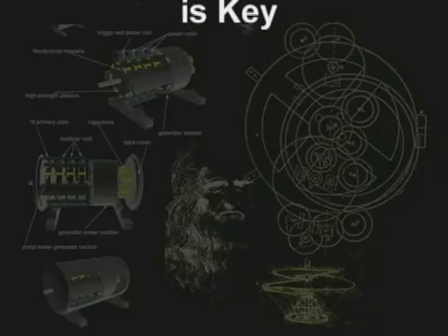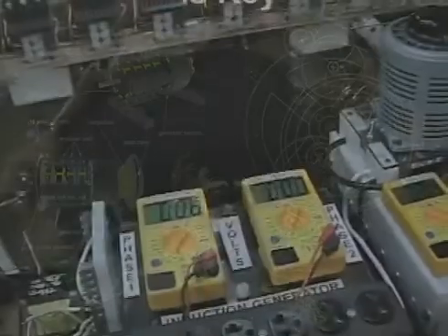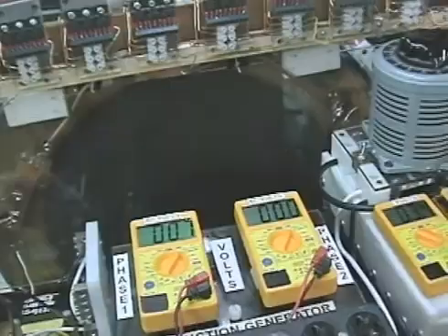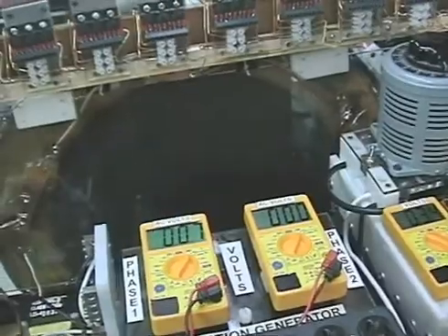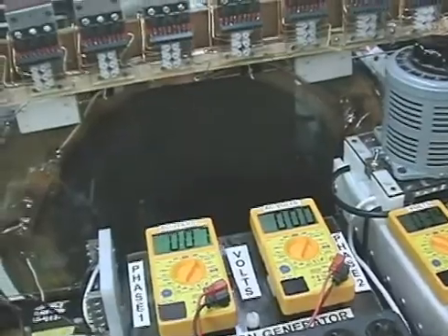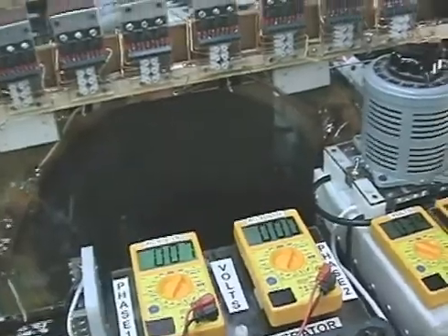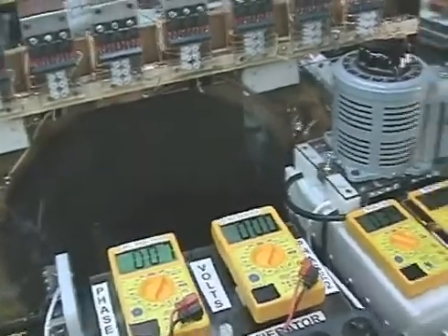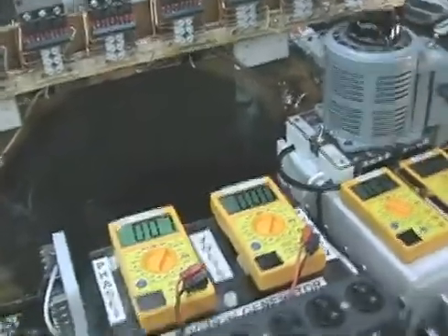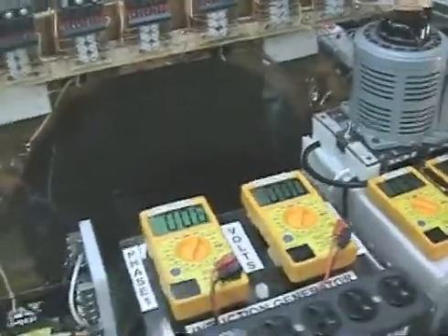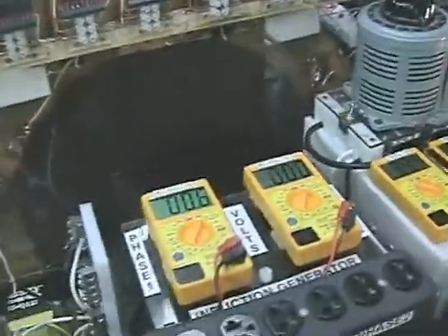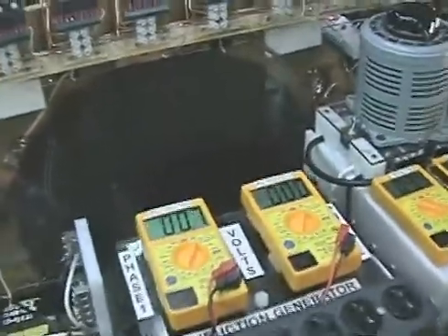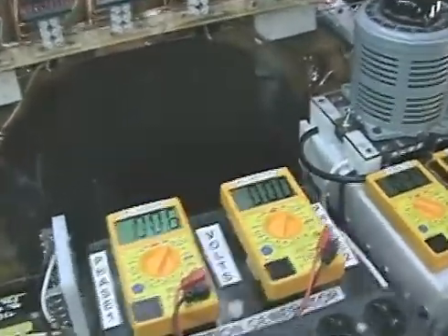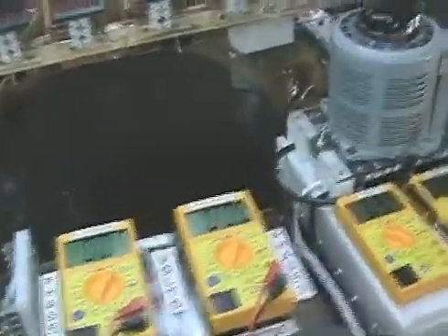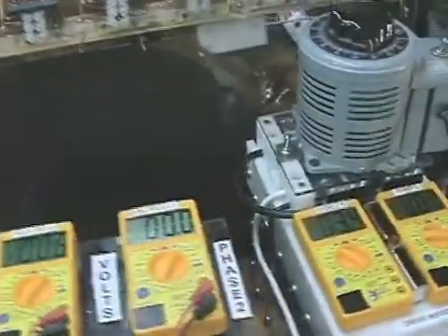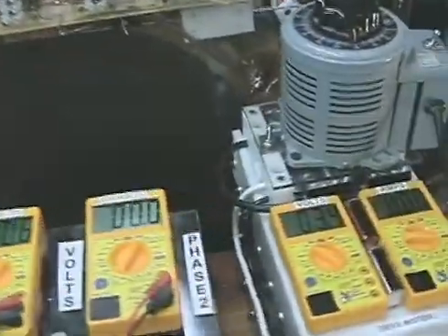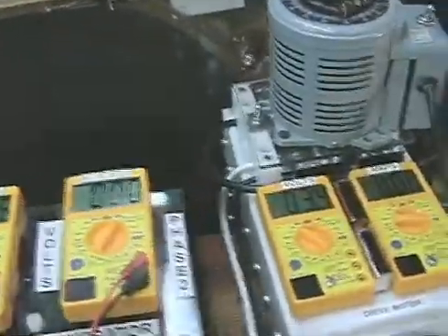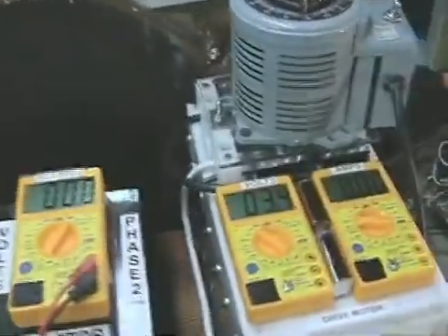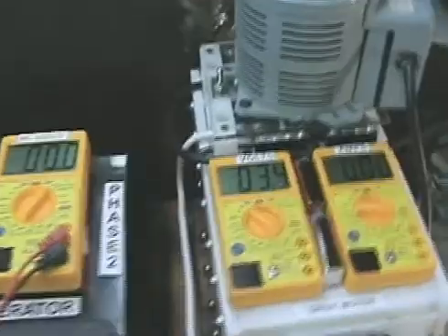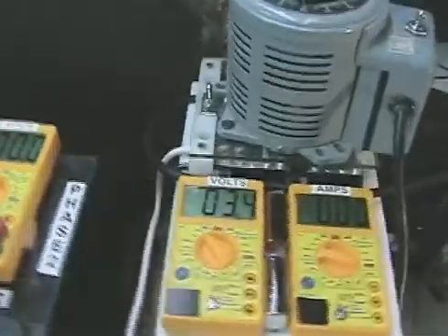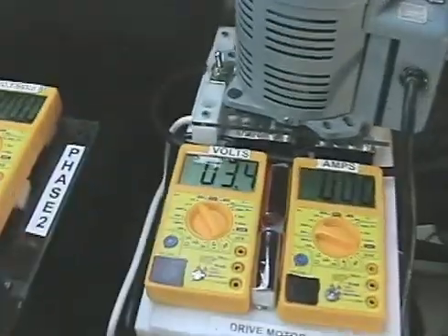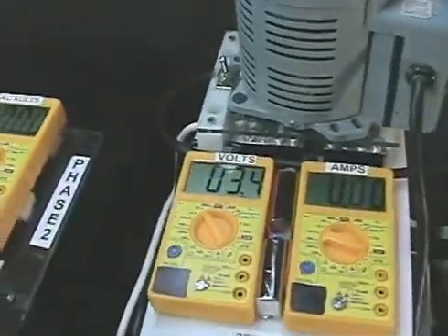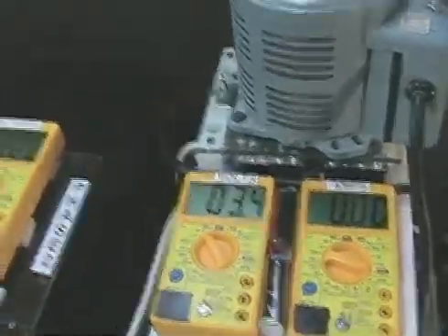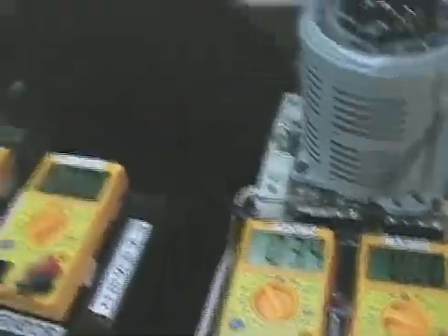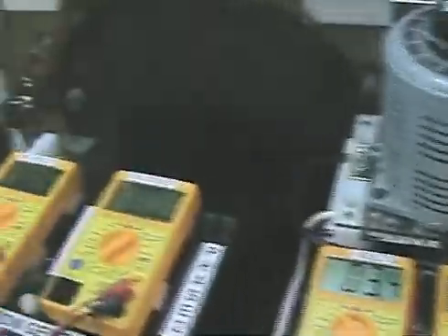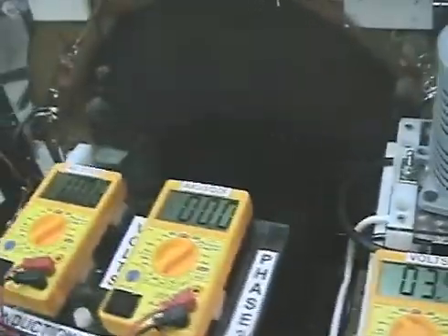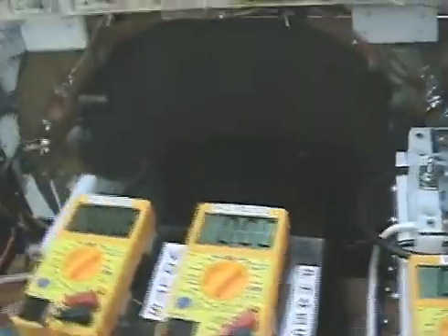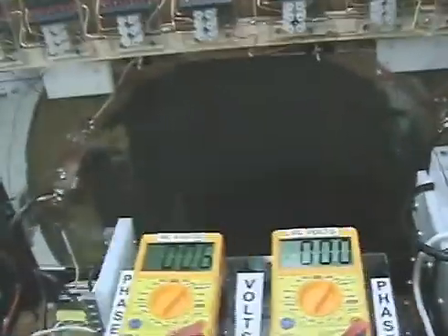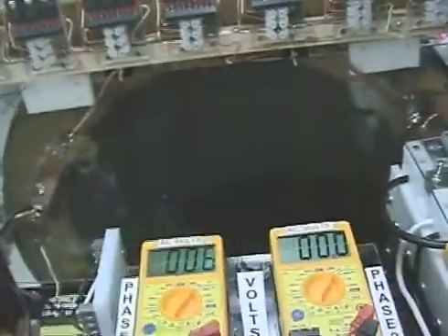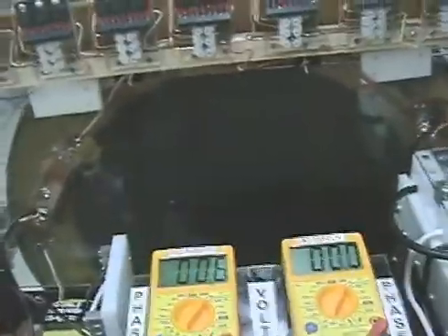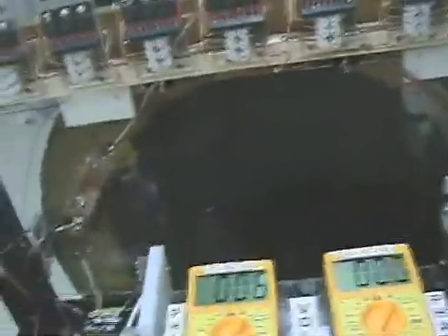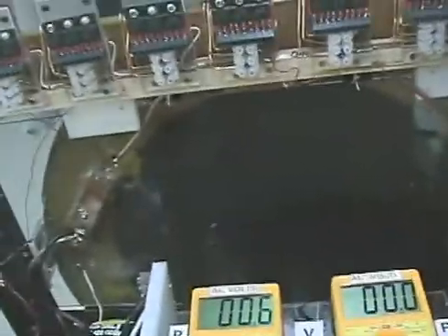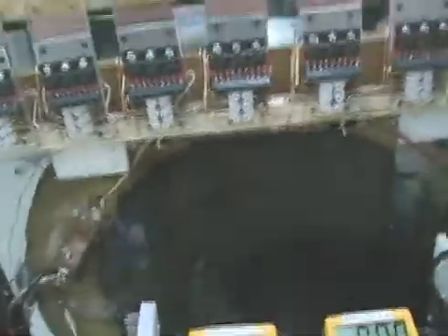This is Technomancer for Zero Point Fuel. It's been a while since I posted a video. I wanted to give you guys a quick update on where we're at.